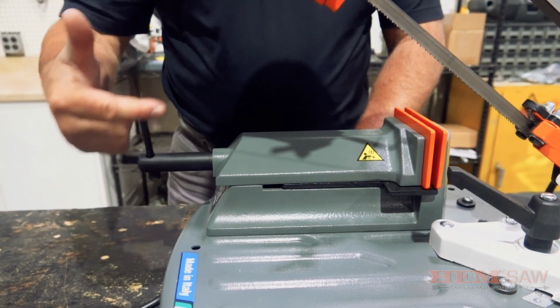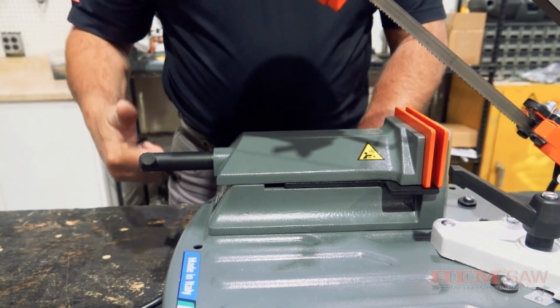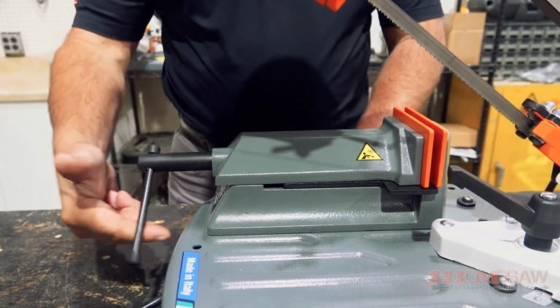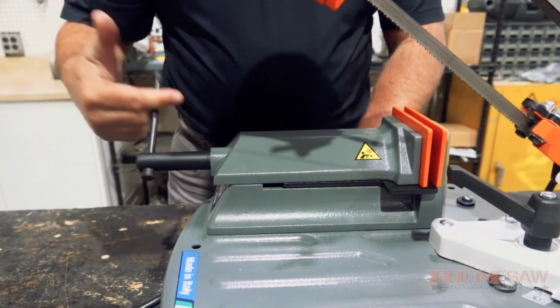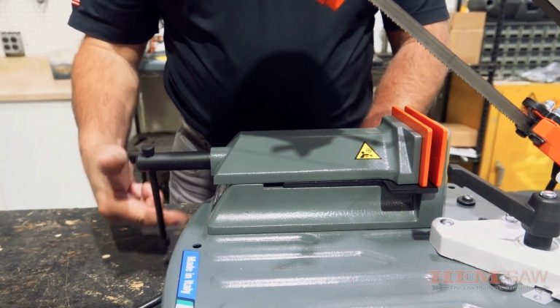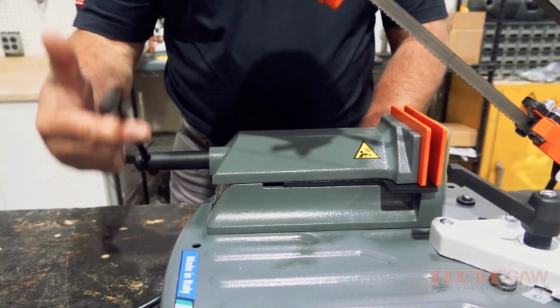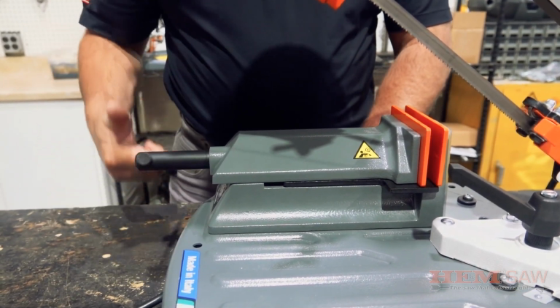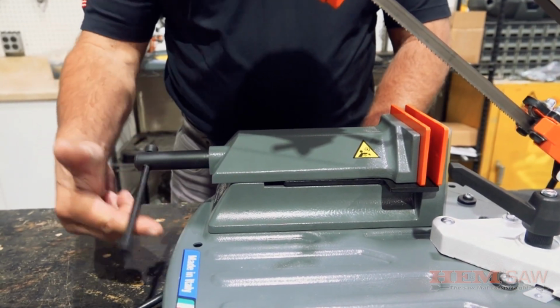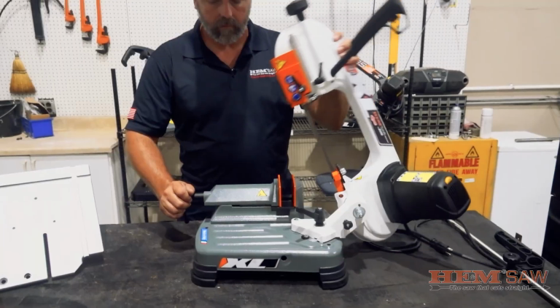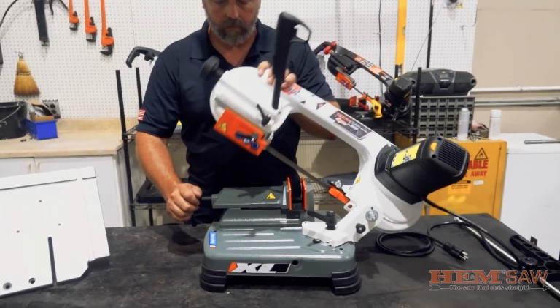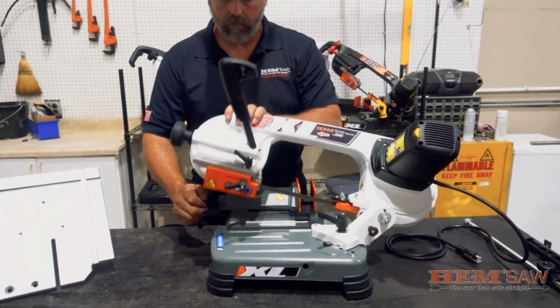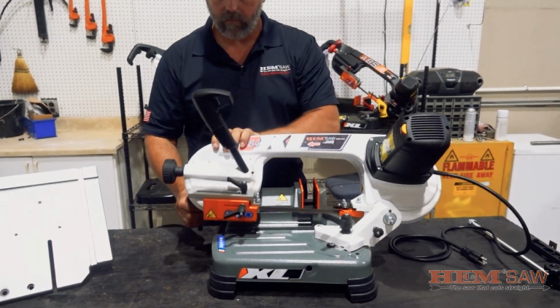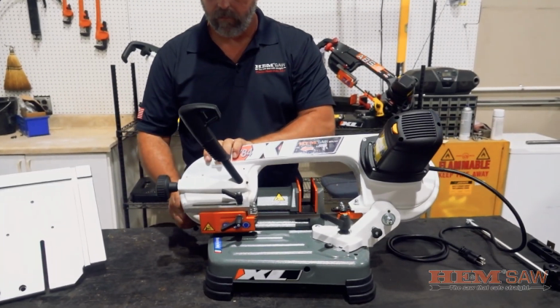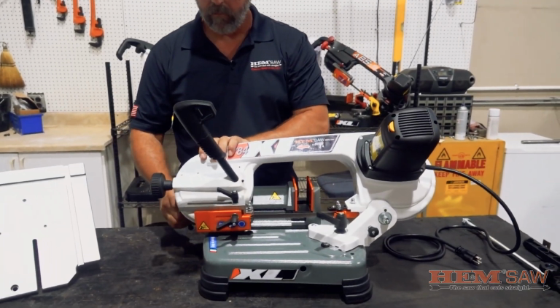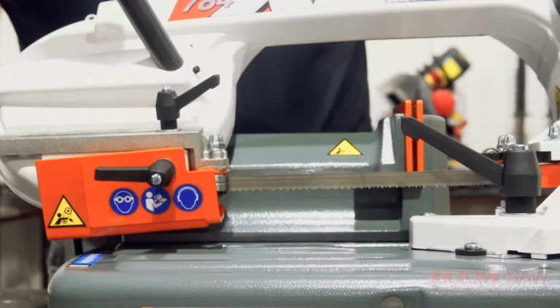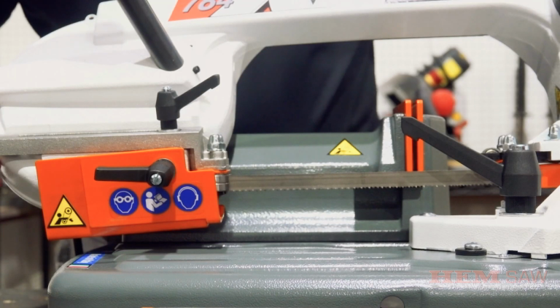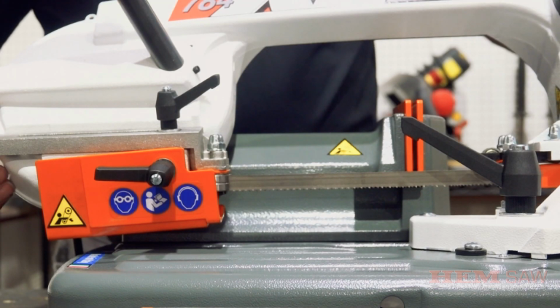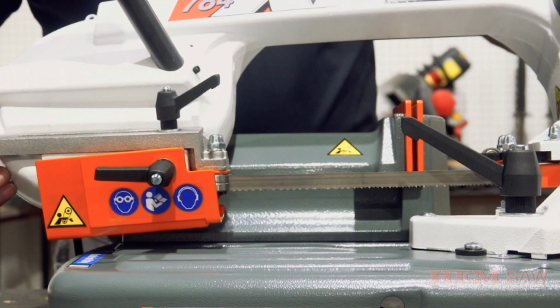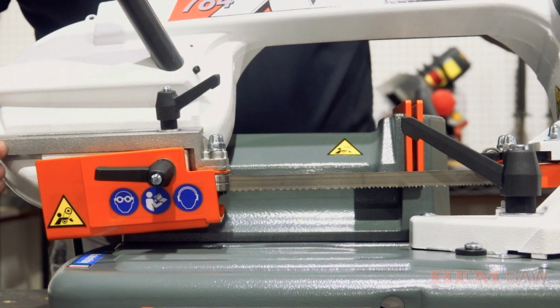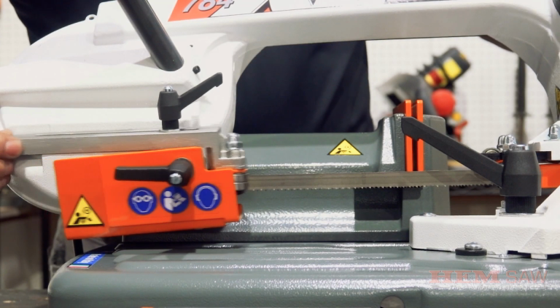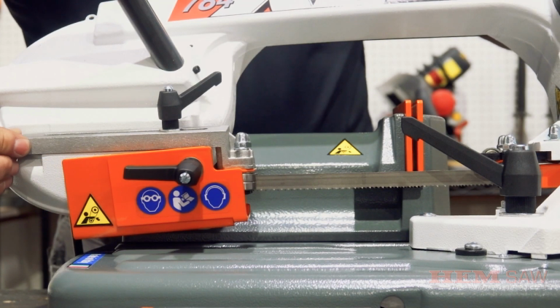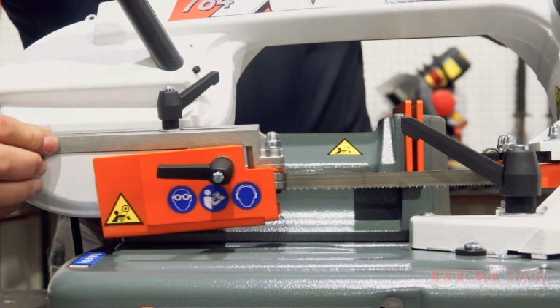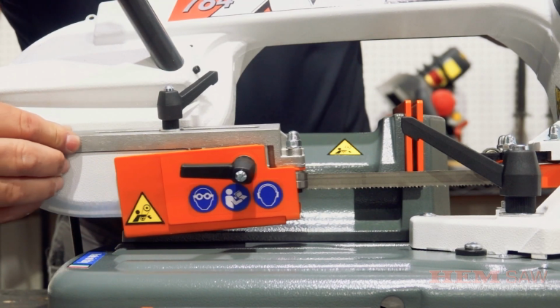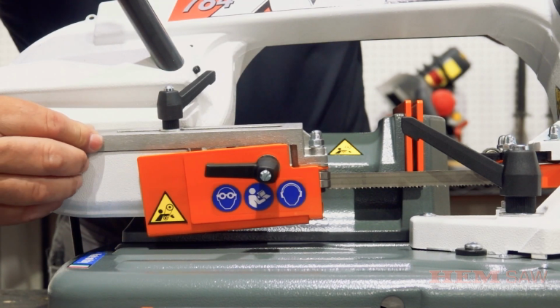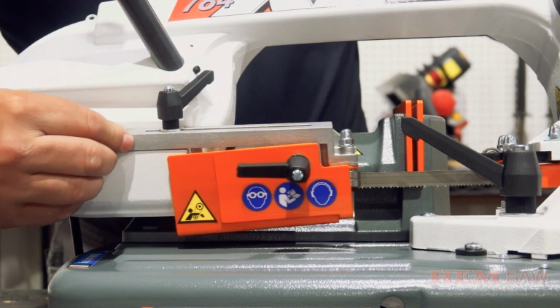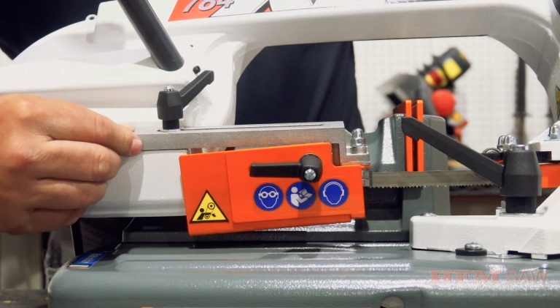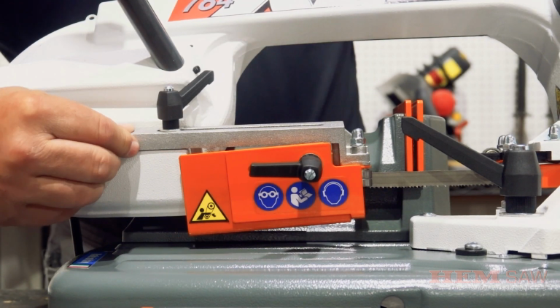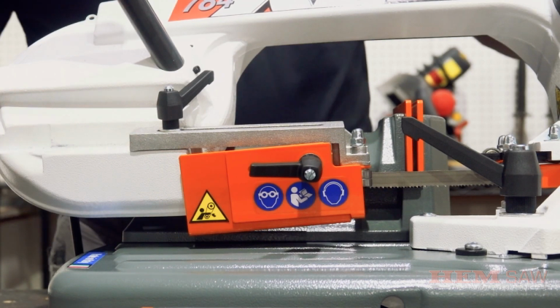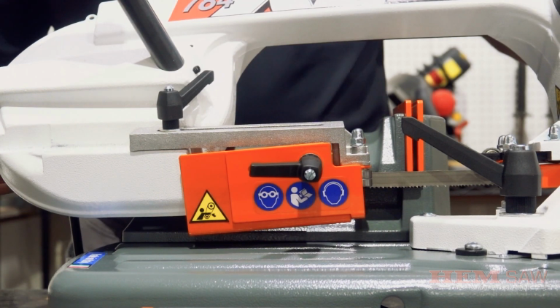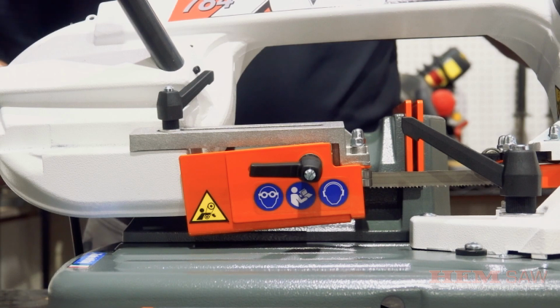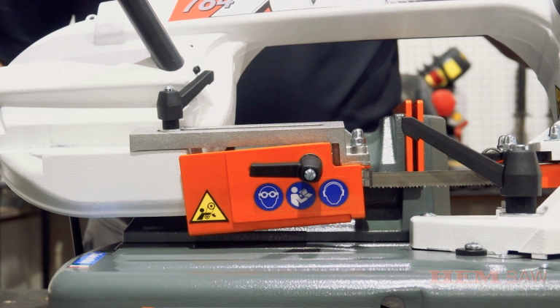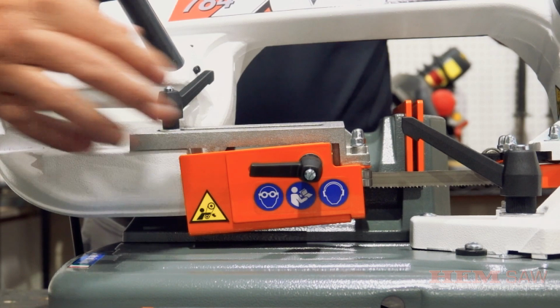Blade guides can be adjusted closer to the part, providing more beam strength to the blade, allowing for more optimal blade support for straighter and more accurate cuts.